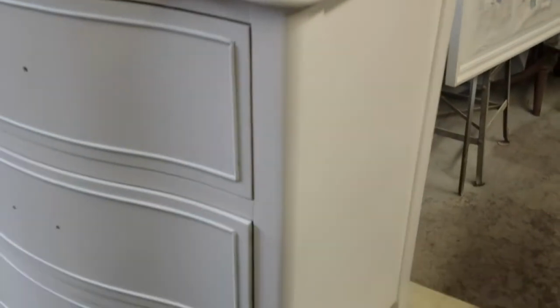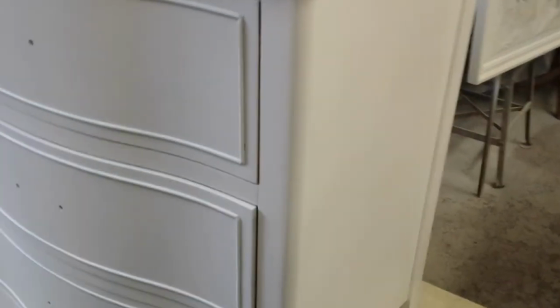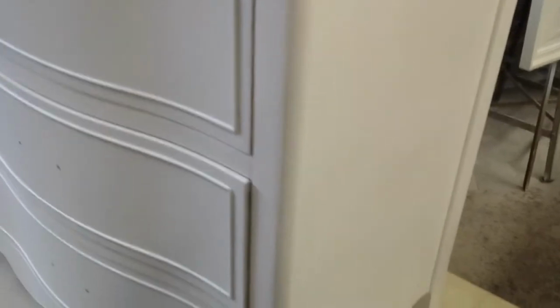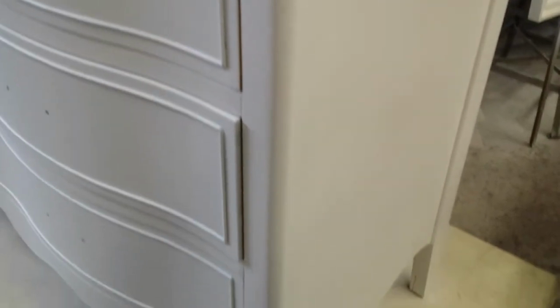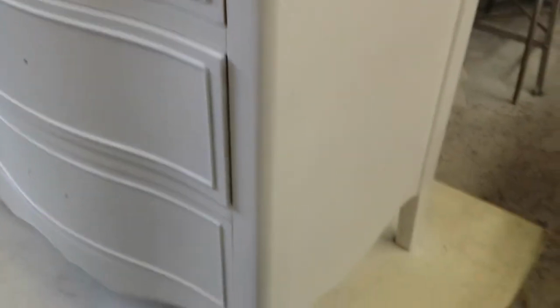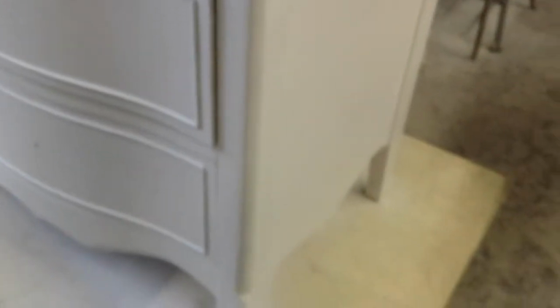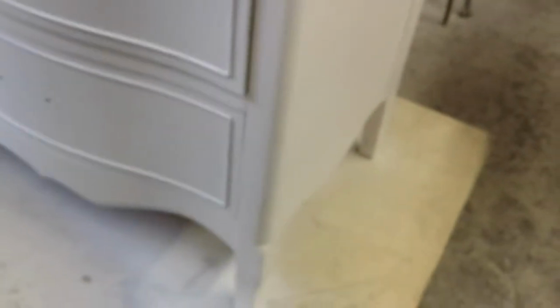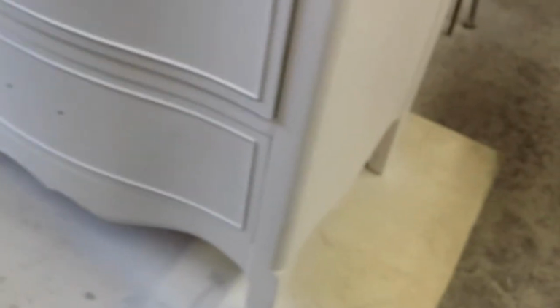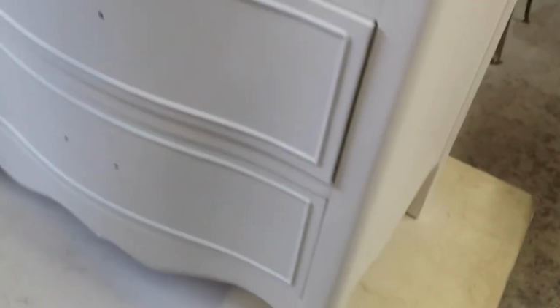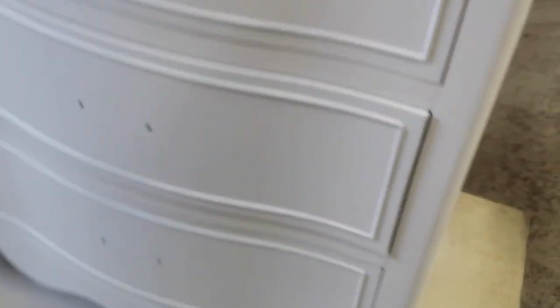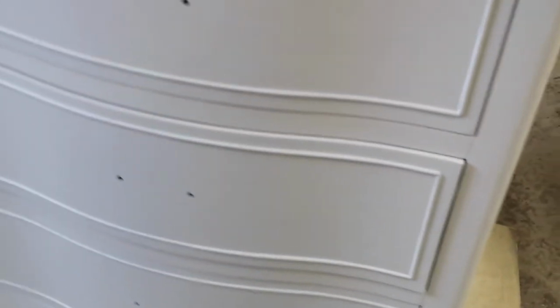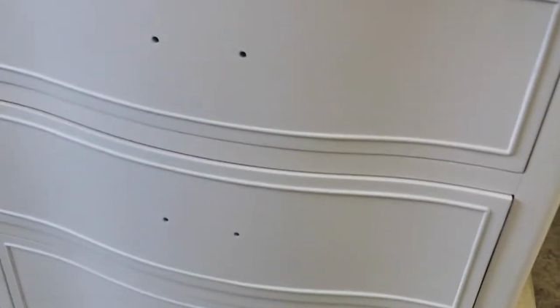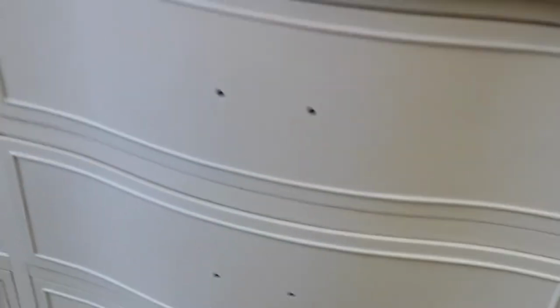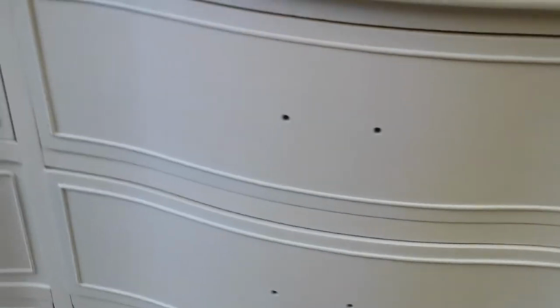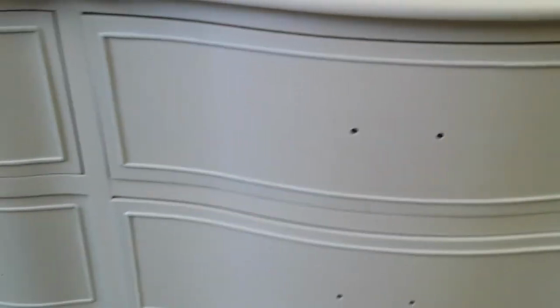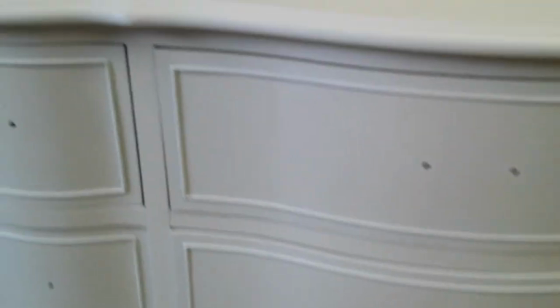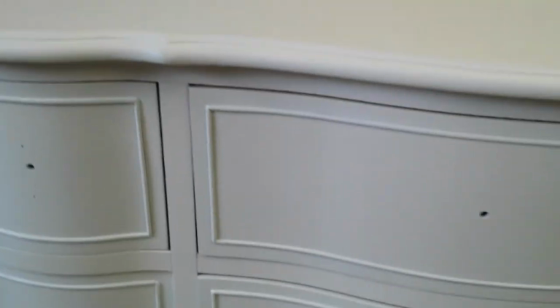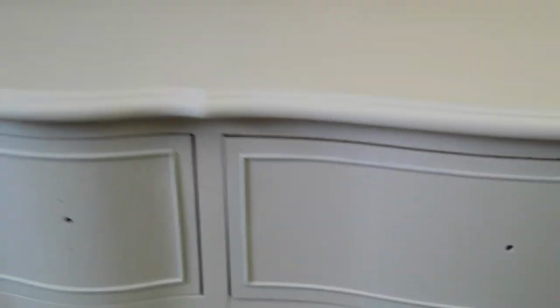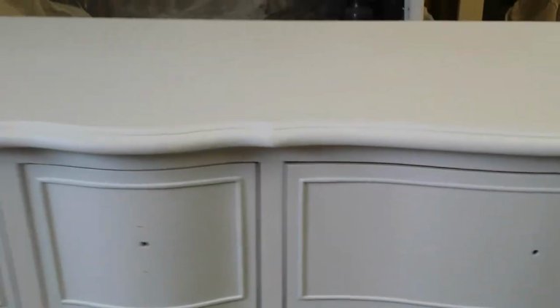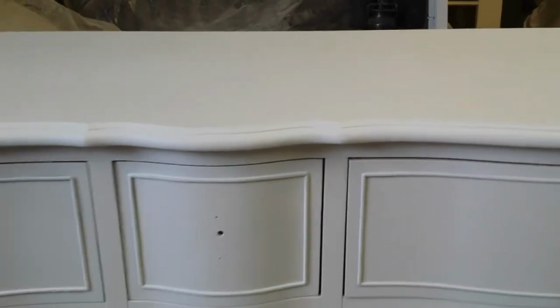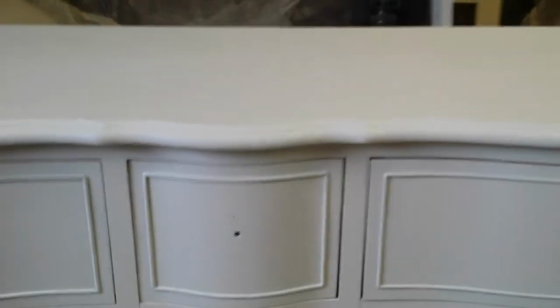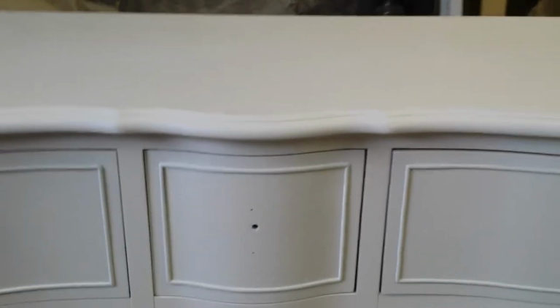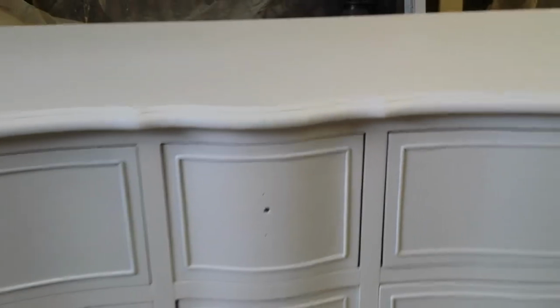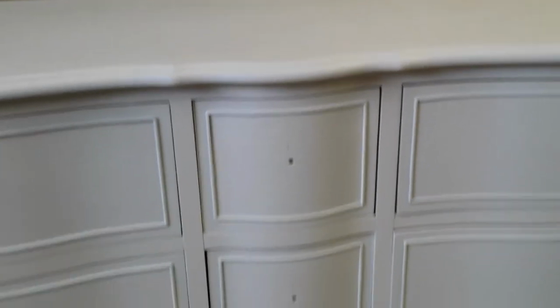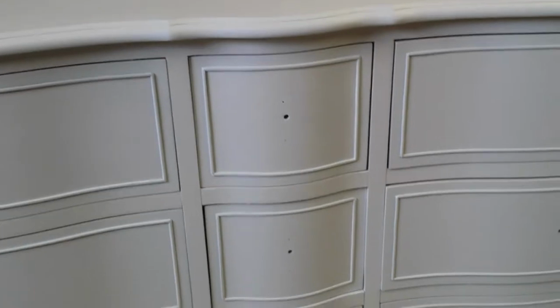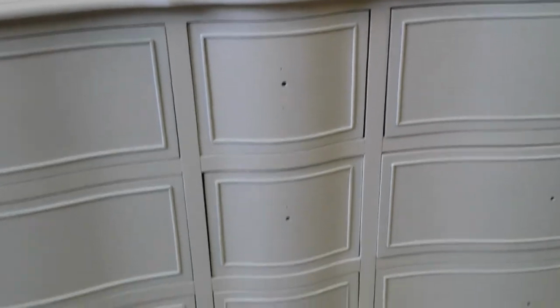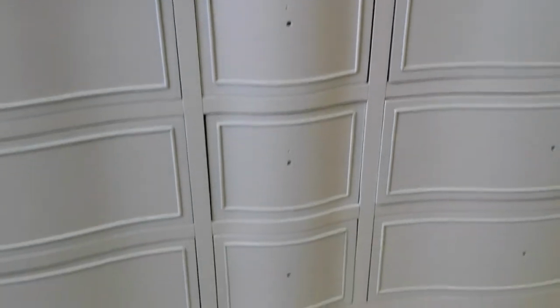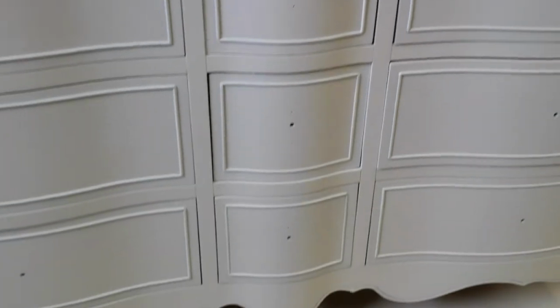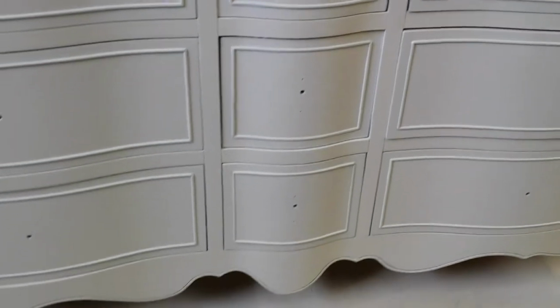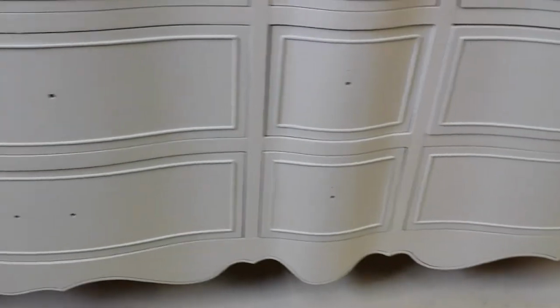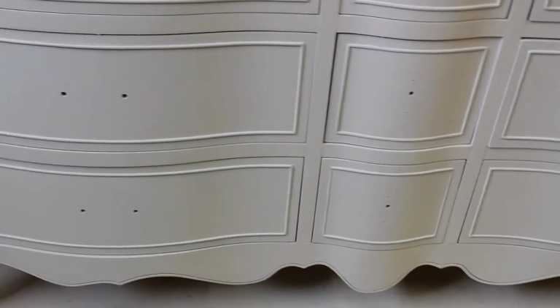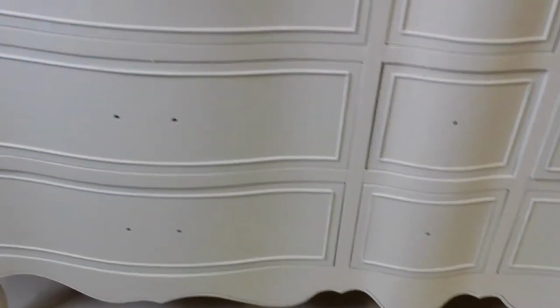Carly, I just want you to take a look at this so you know we've got everything moving on time here for you. And when you come on down on Wednesday, we're actually going to be putting some paint on.